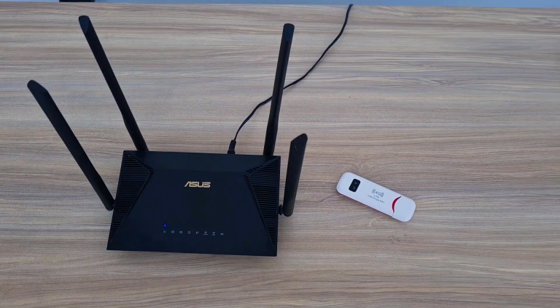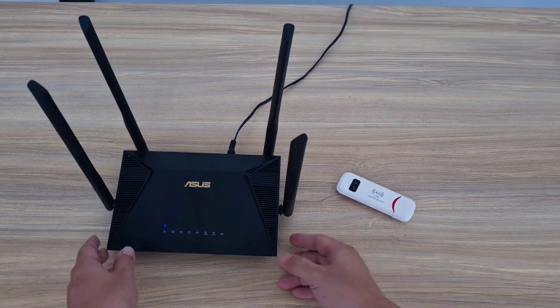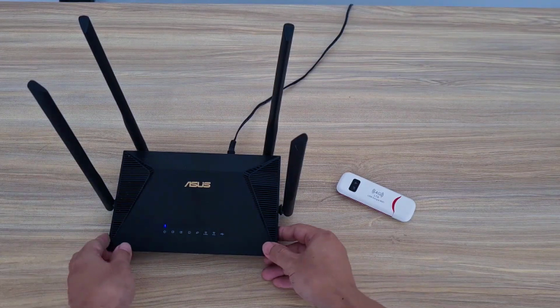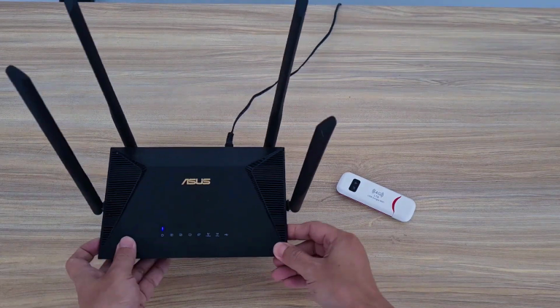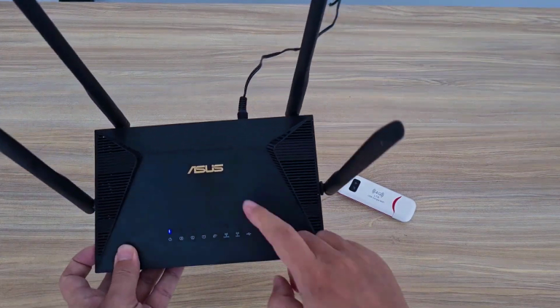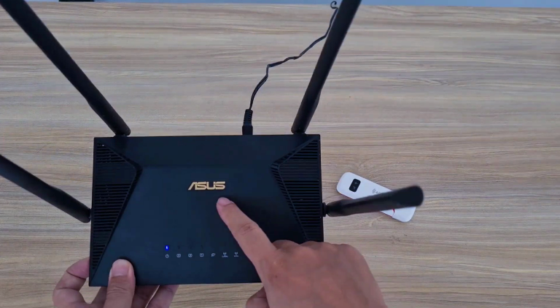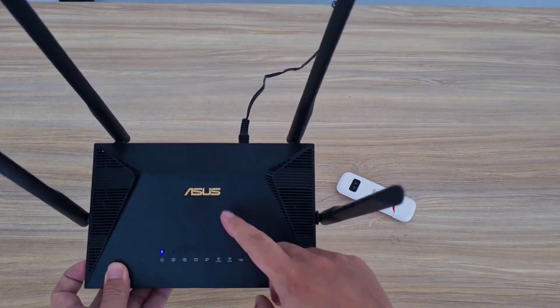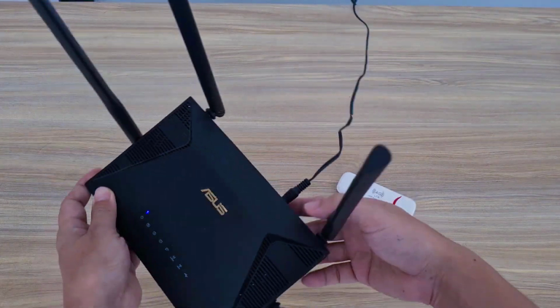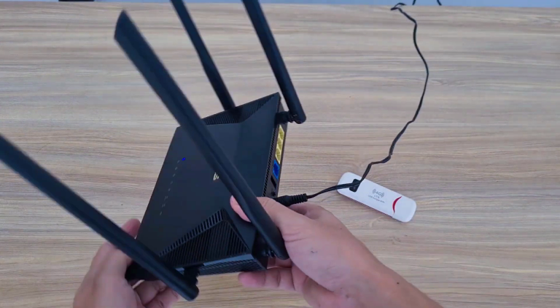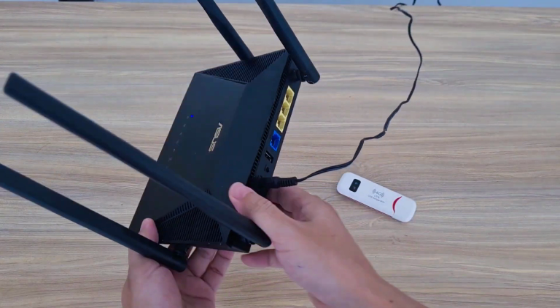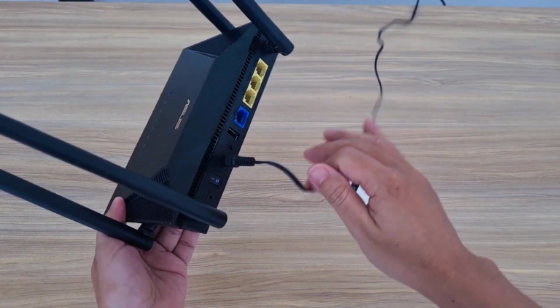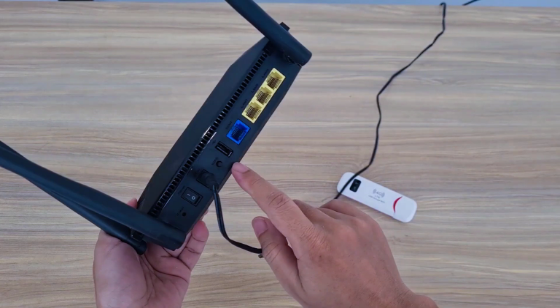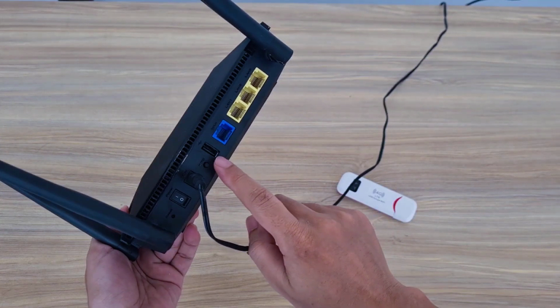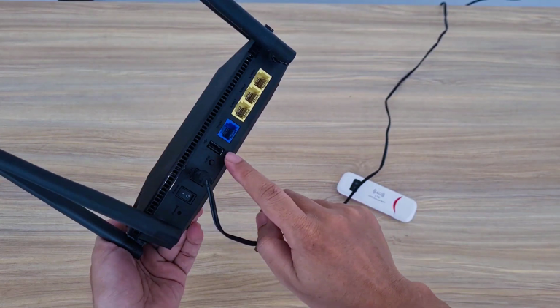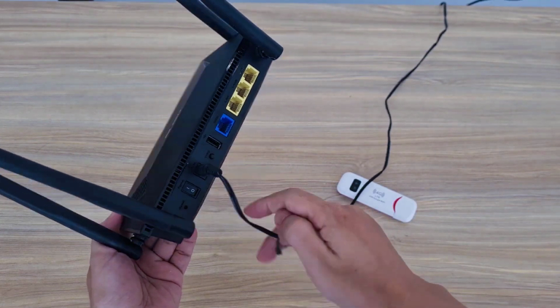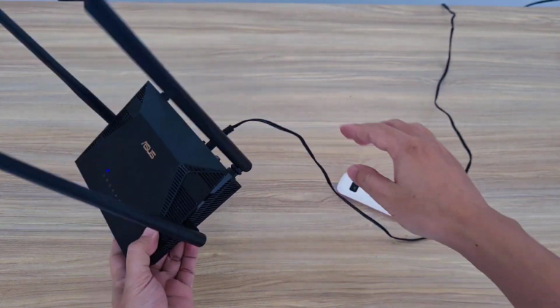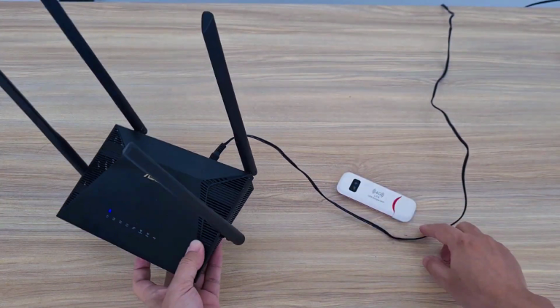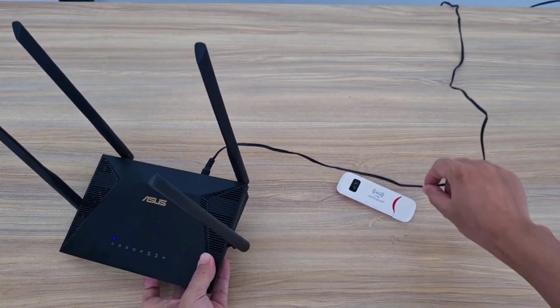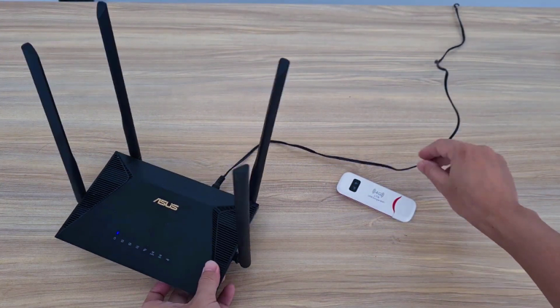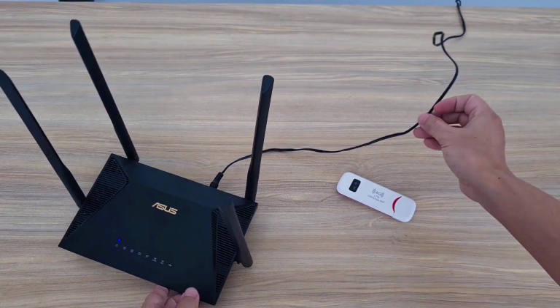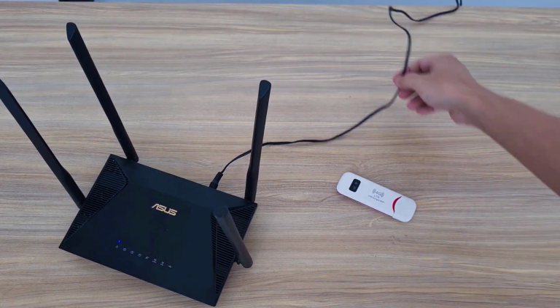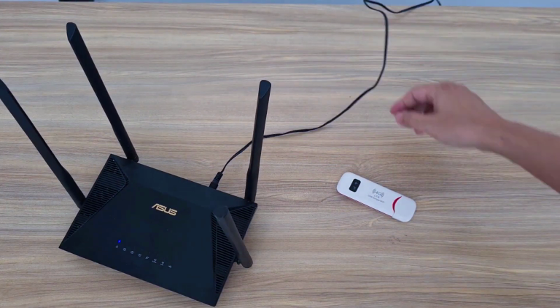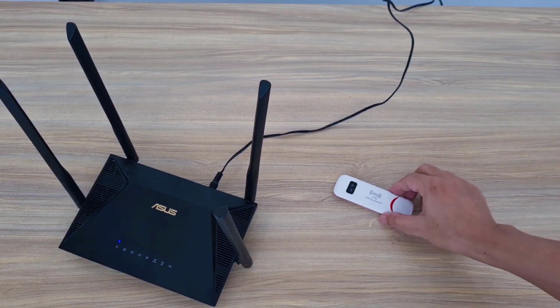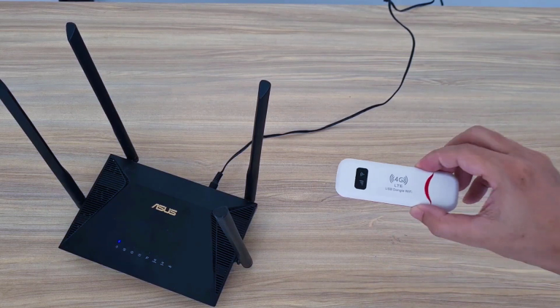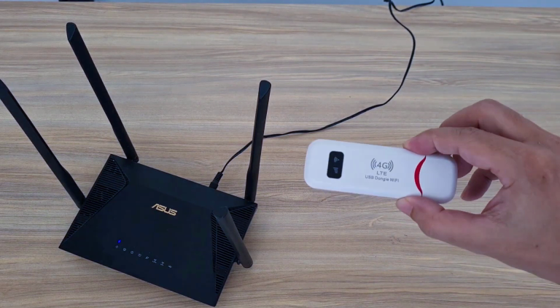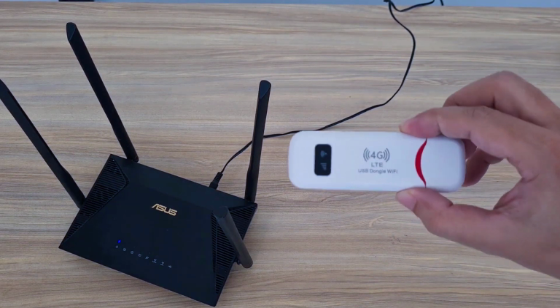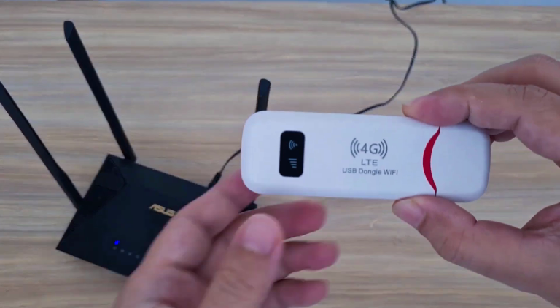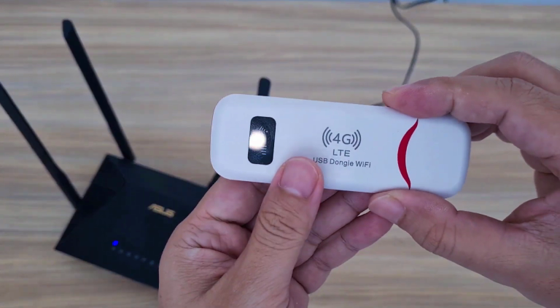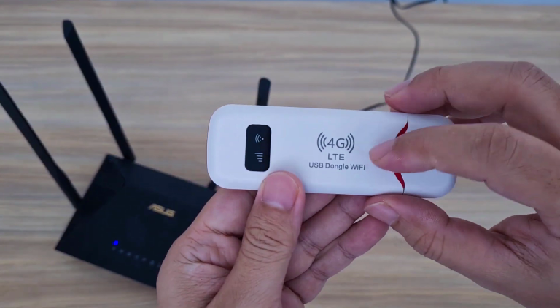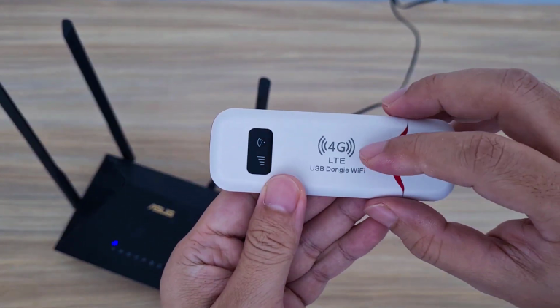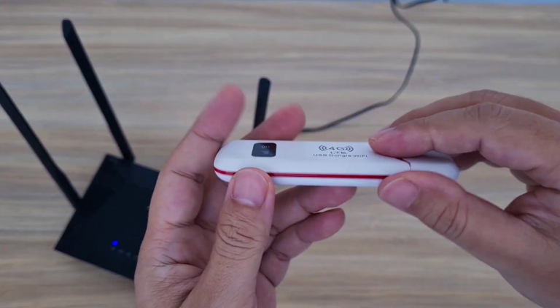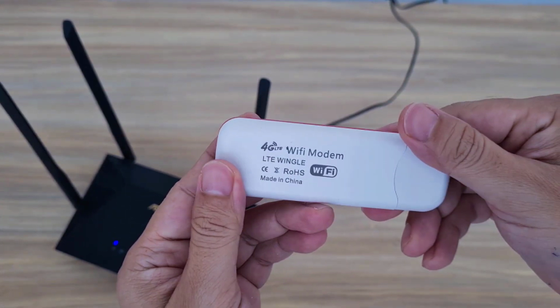Welcome to how to turn an ASUS router into a 4G router. You will have a portable router. I use a router with a USB port, and I have an additional USB 4G modem device.